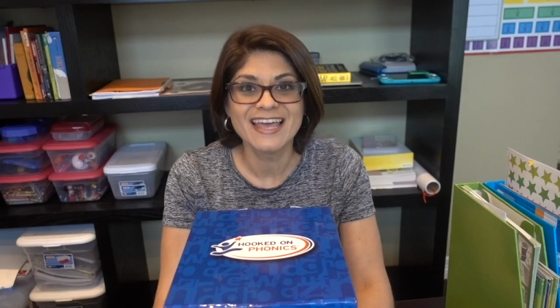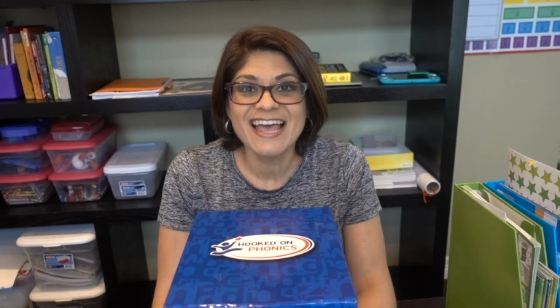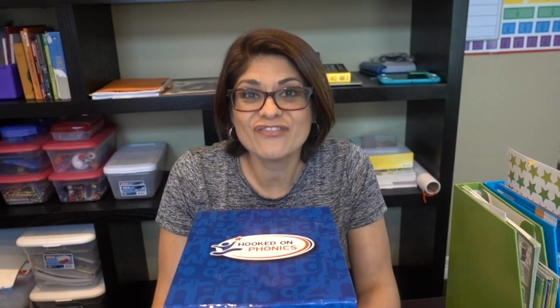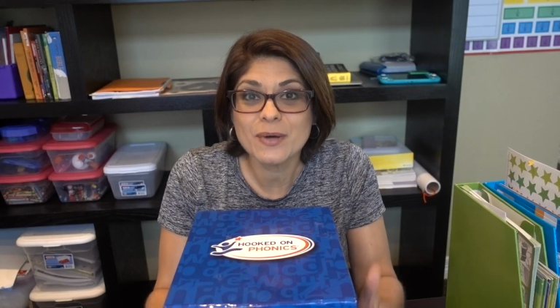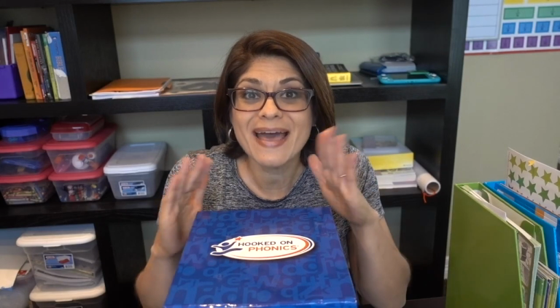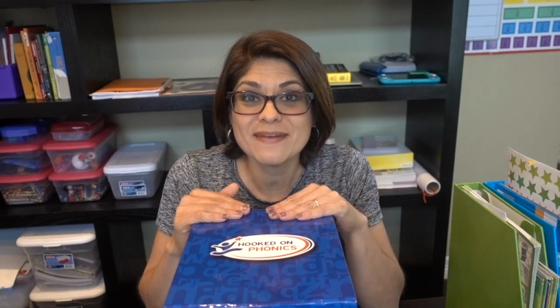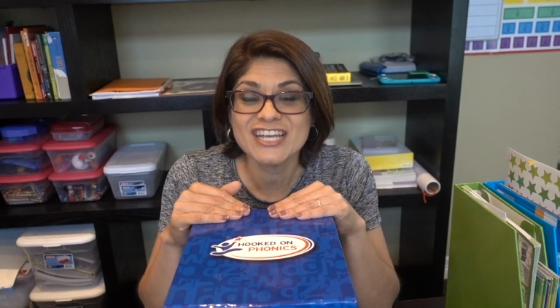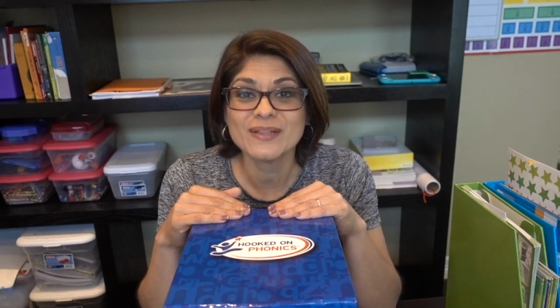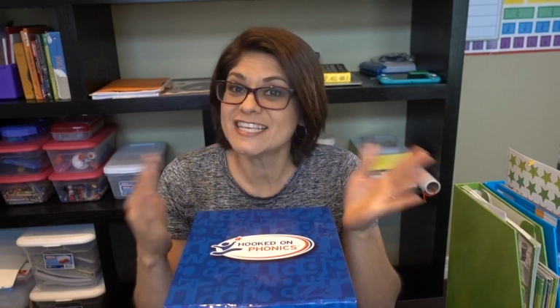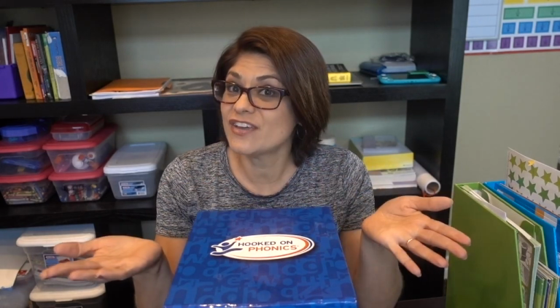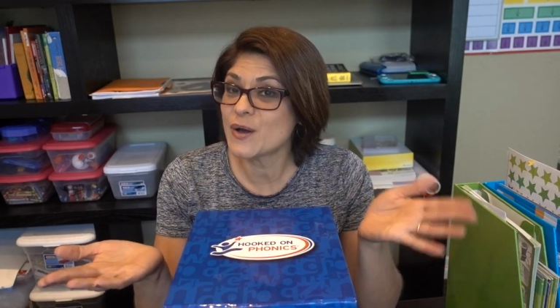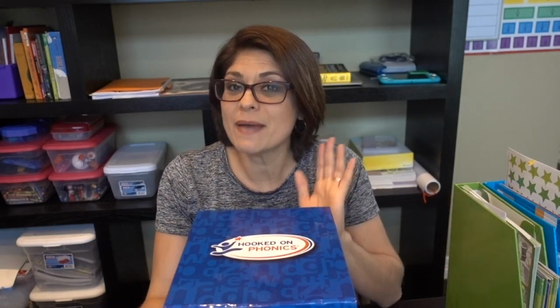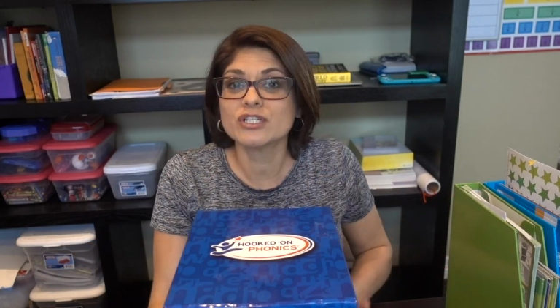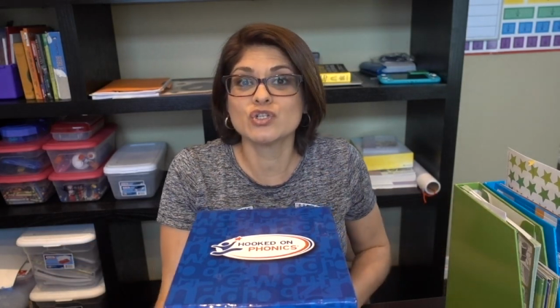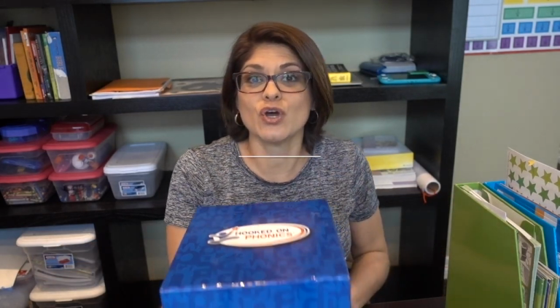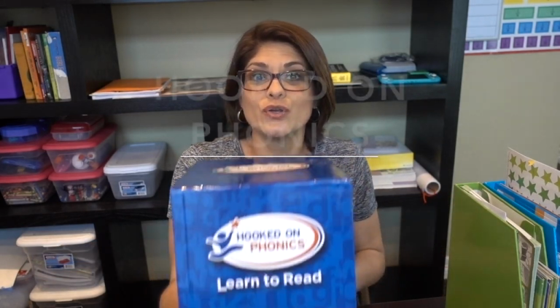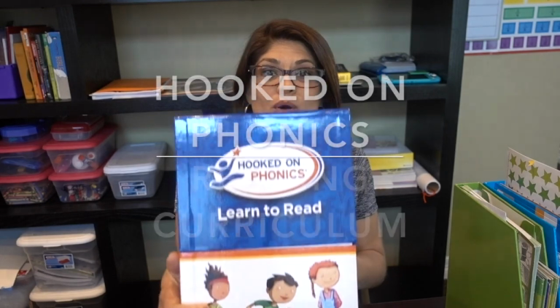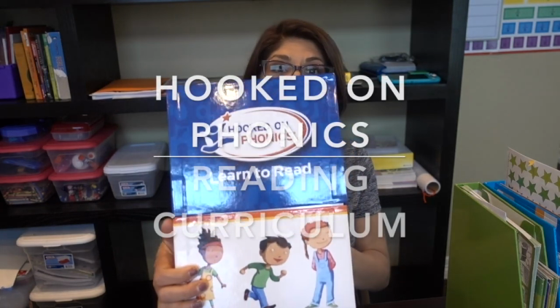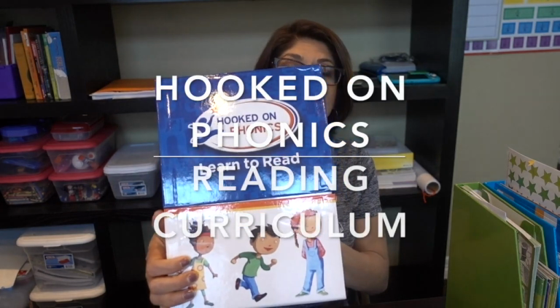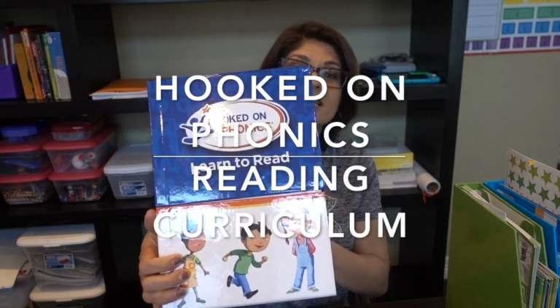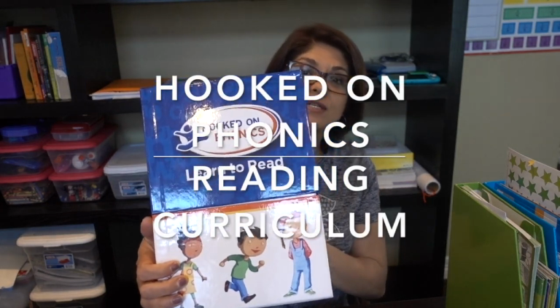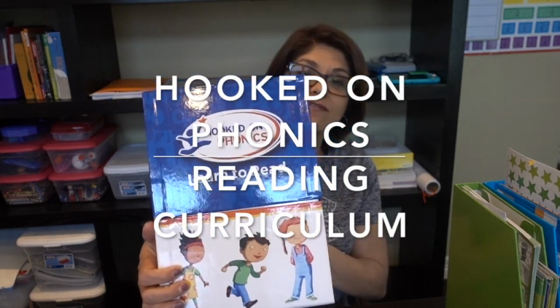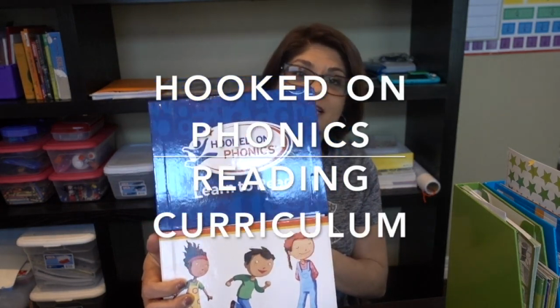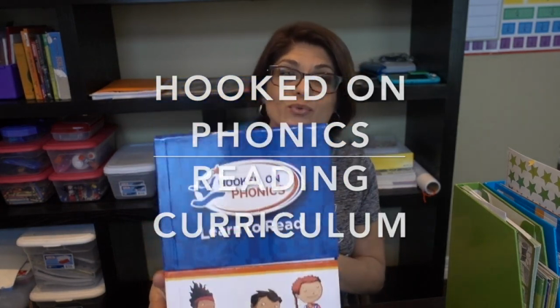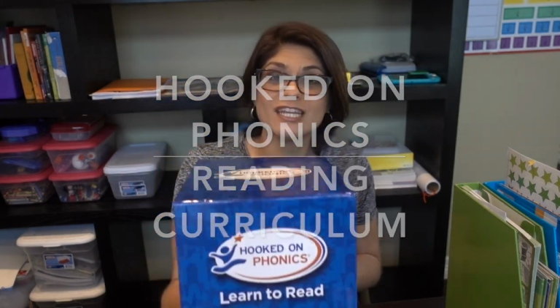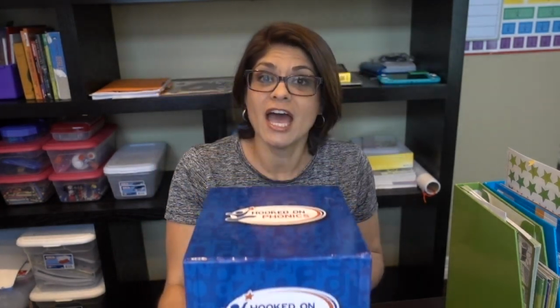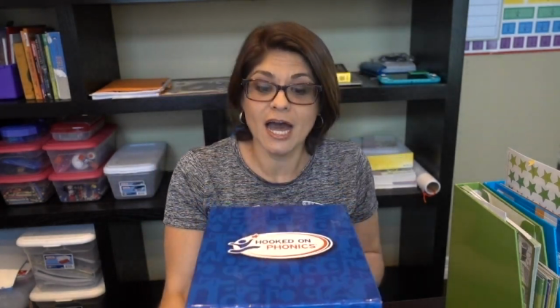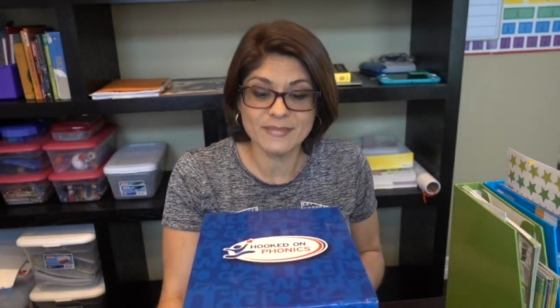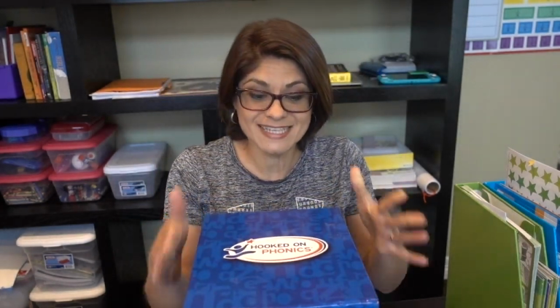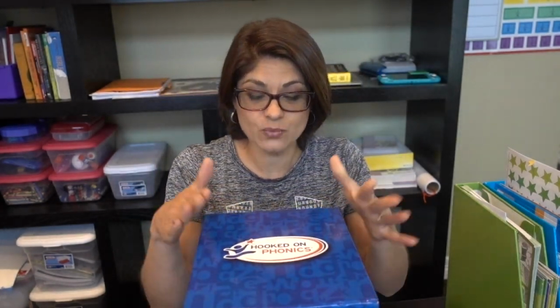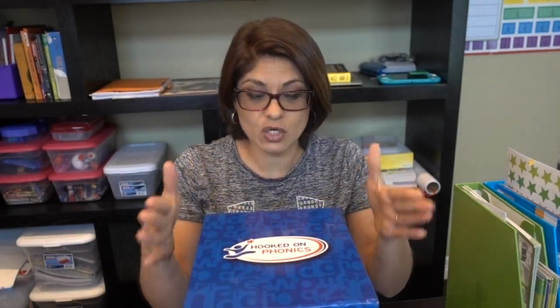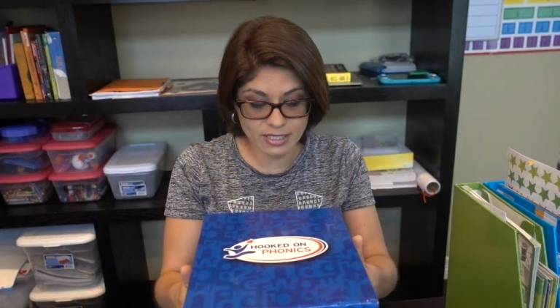Hello friends, welcome back to my channel. In this video I'm going to show you and go over this Hooked on Phonics reading set, reading curriculum.